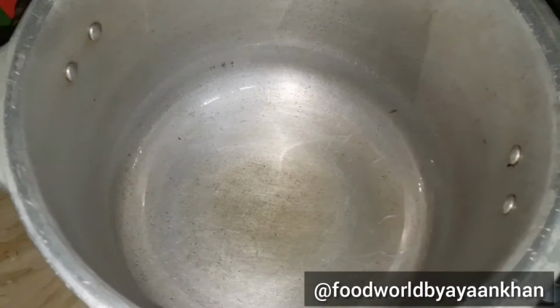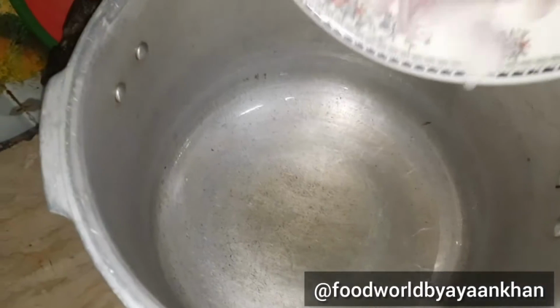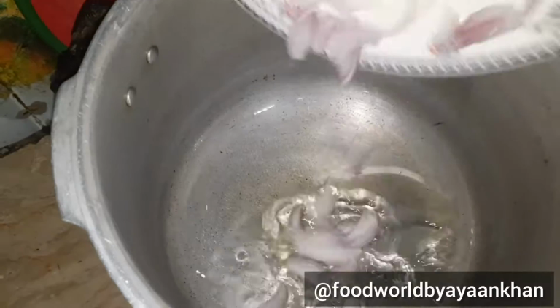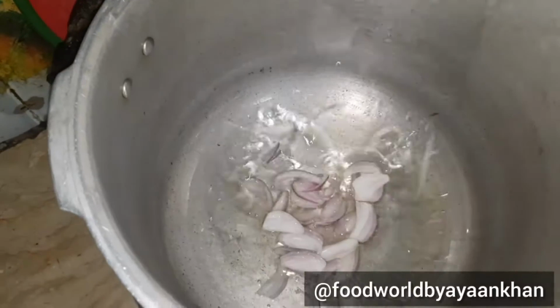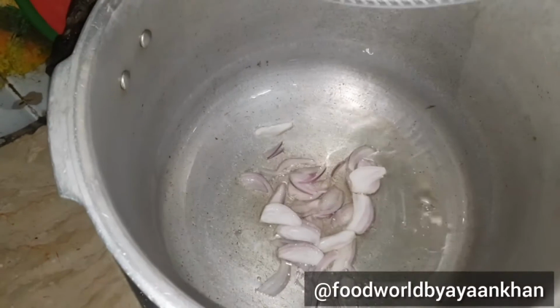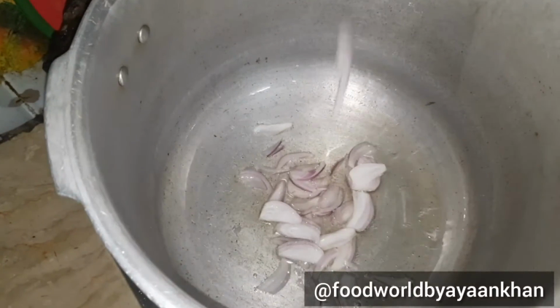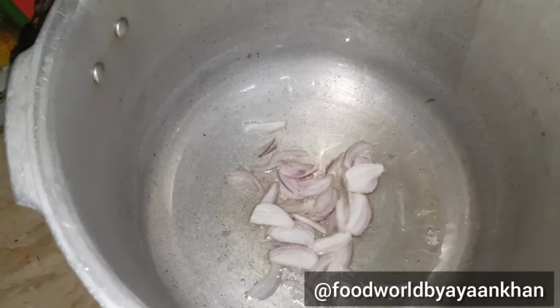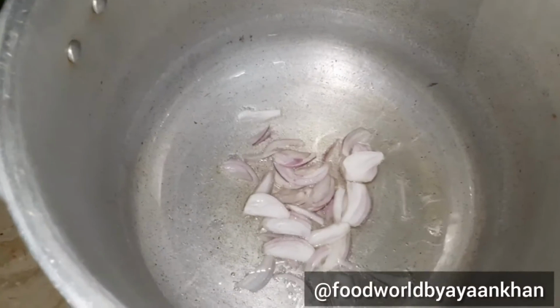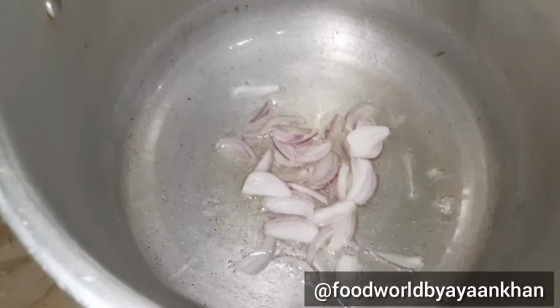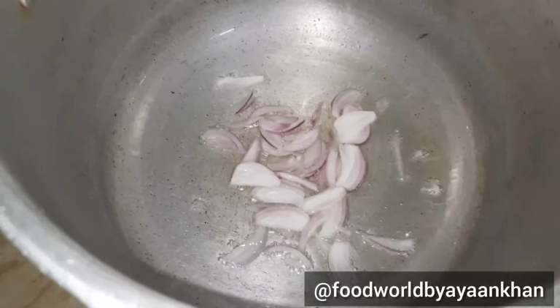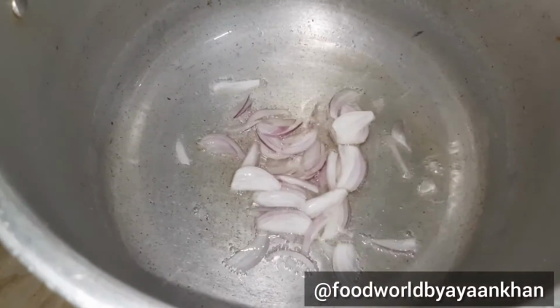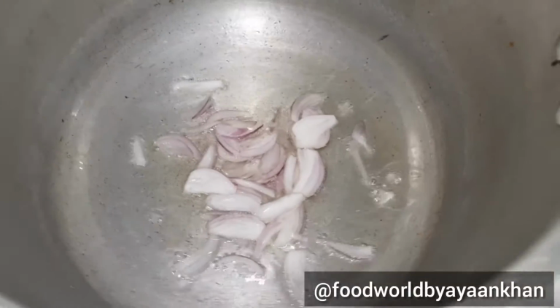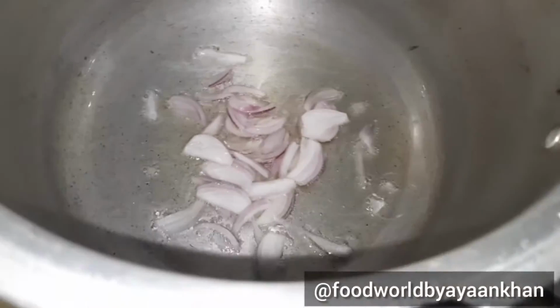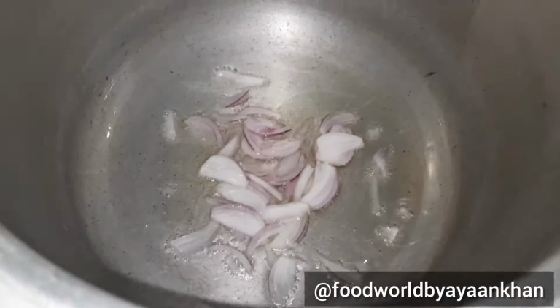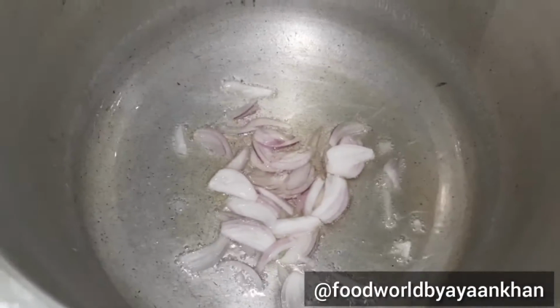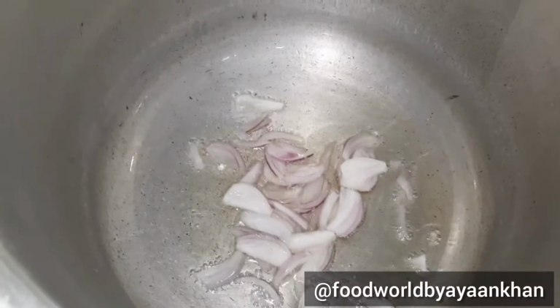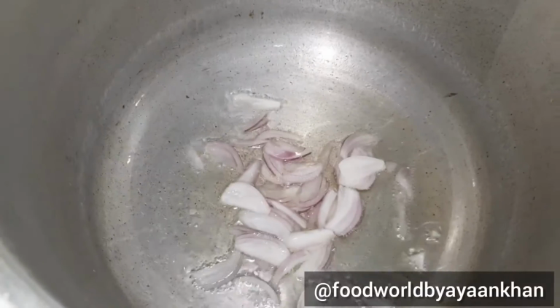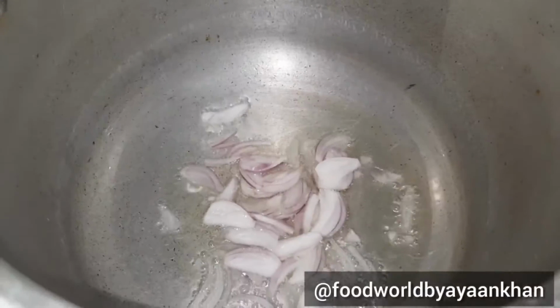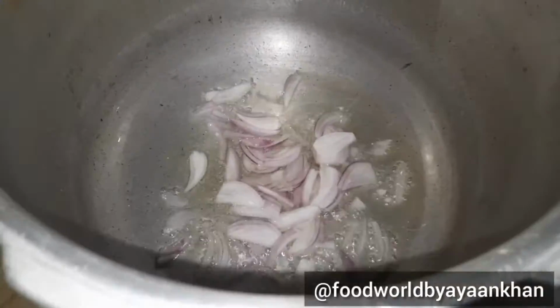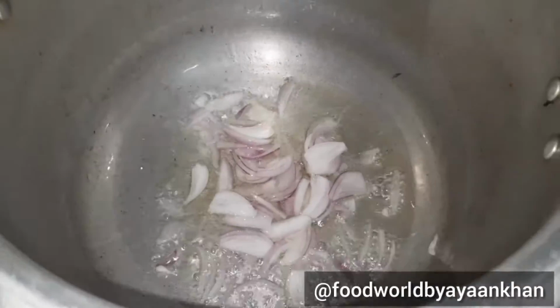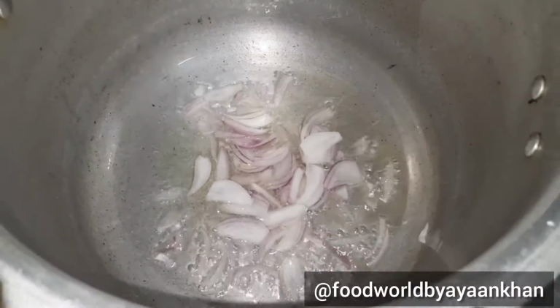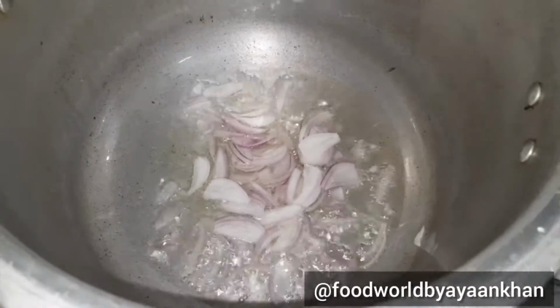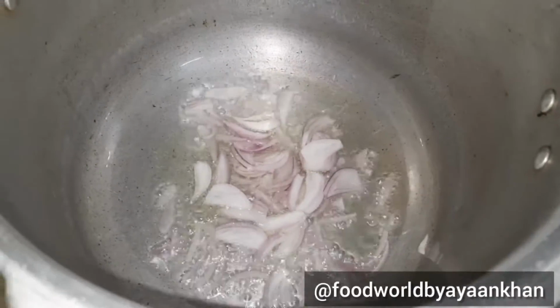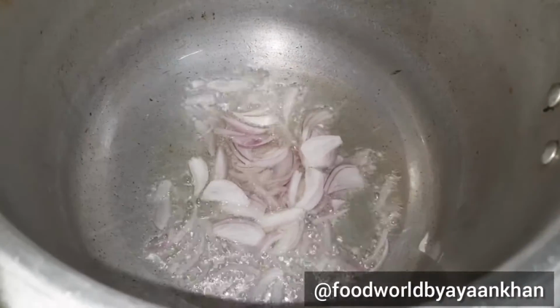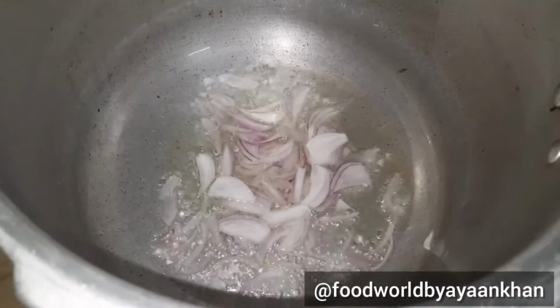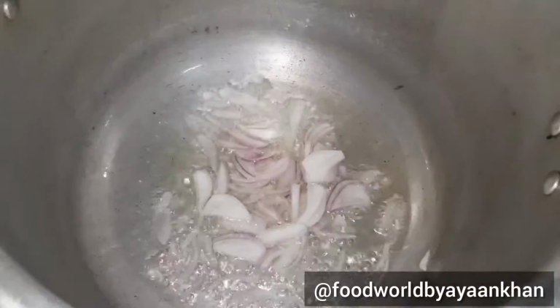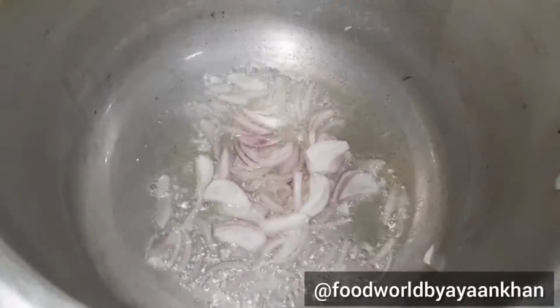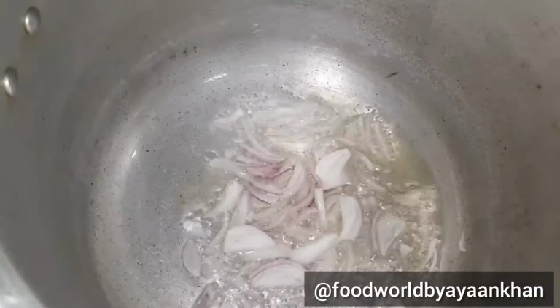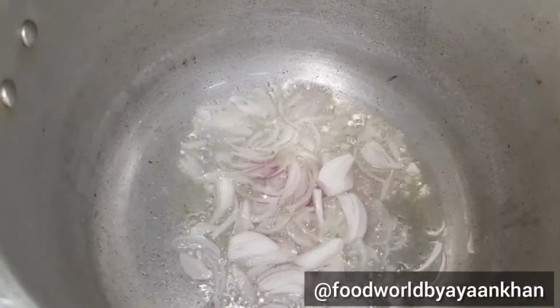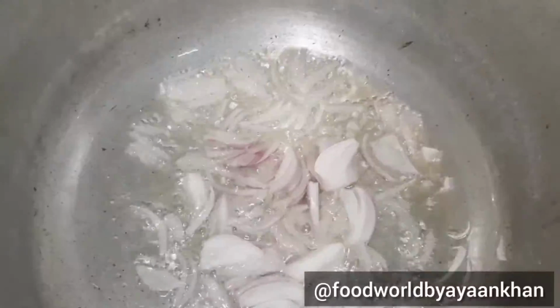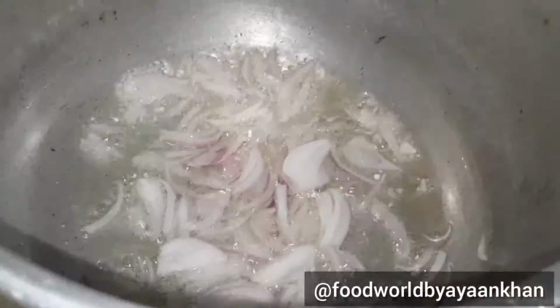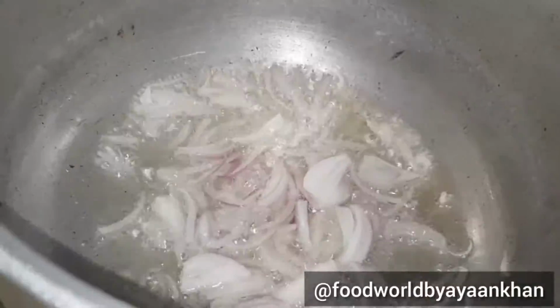In old Lahore, this is the biggest dish. You can also make this dish at your home. You don't need to go outside because of this. You will get a lot of food.